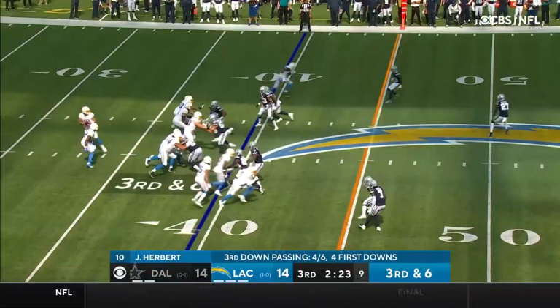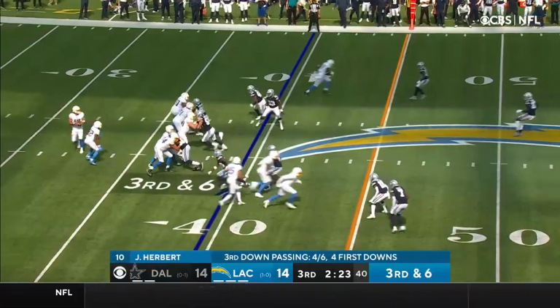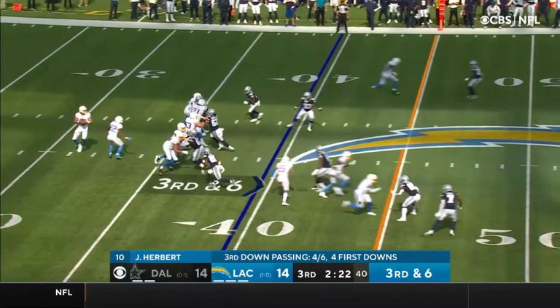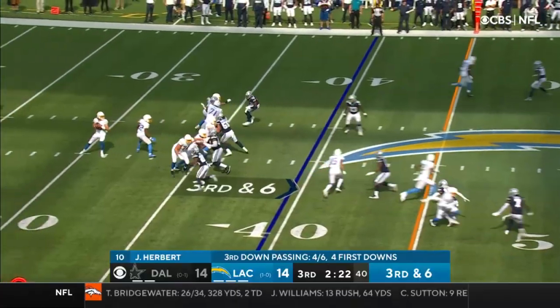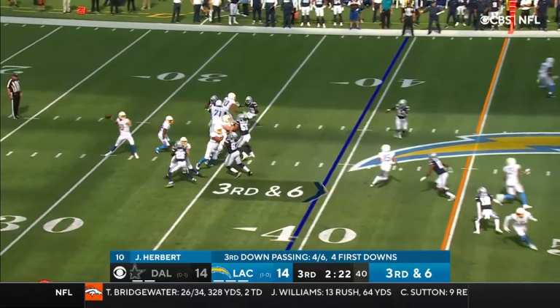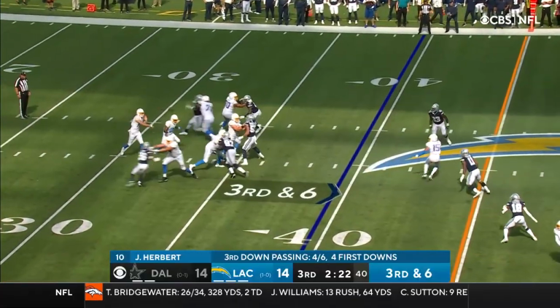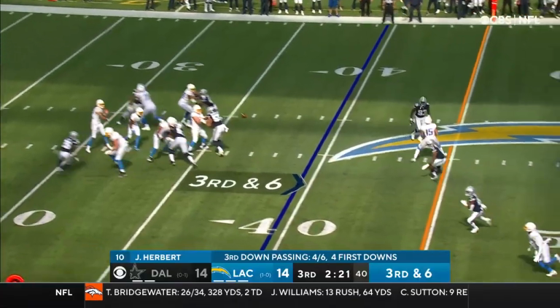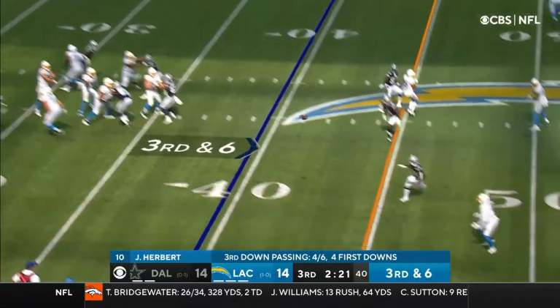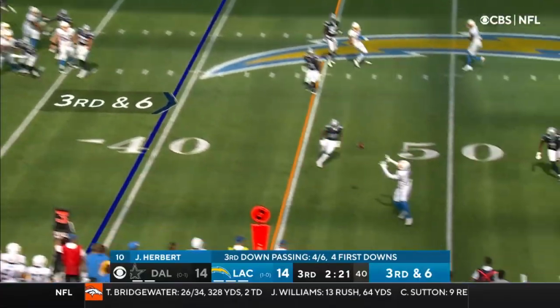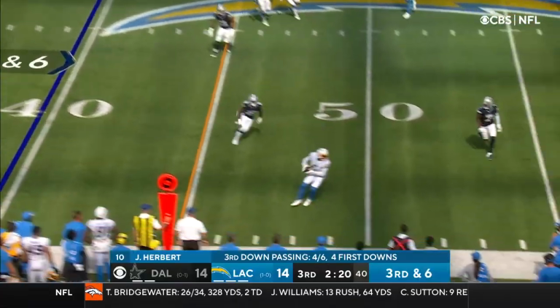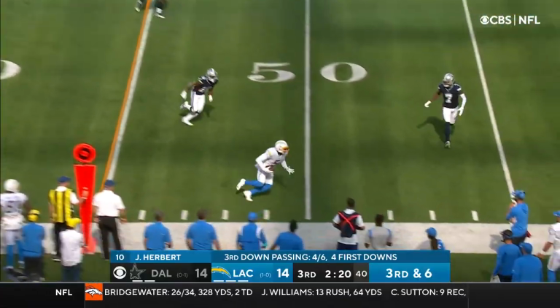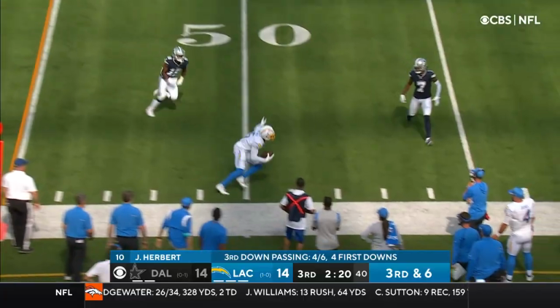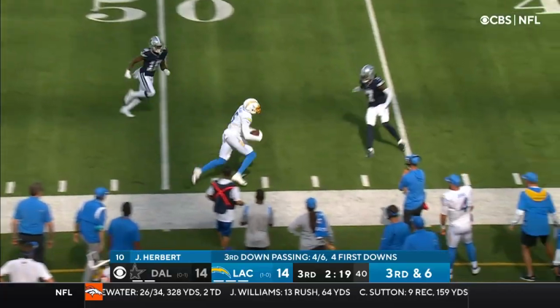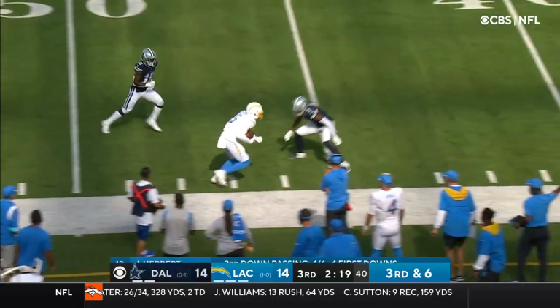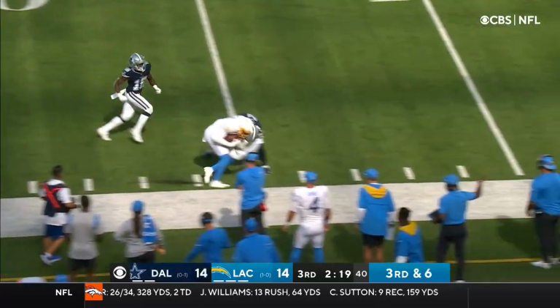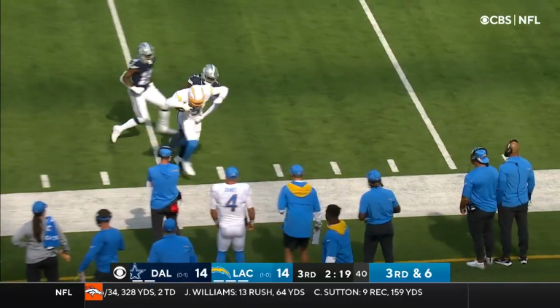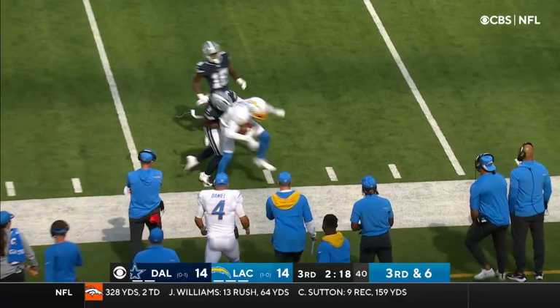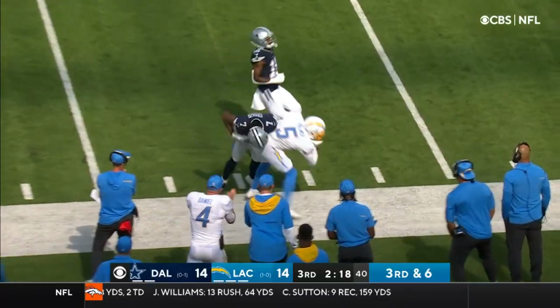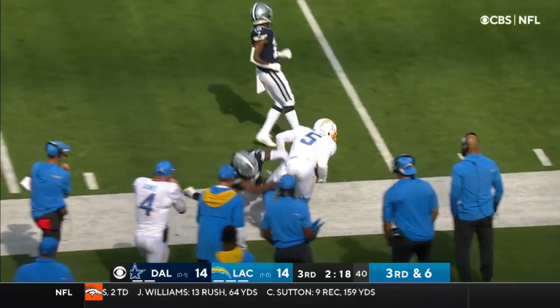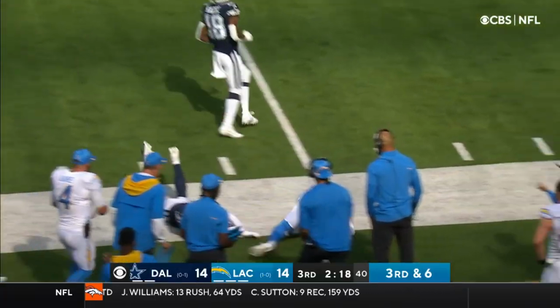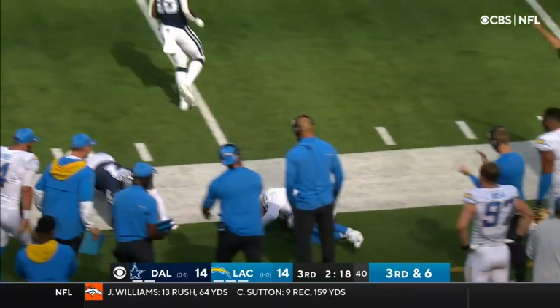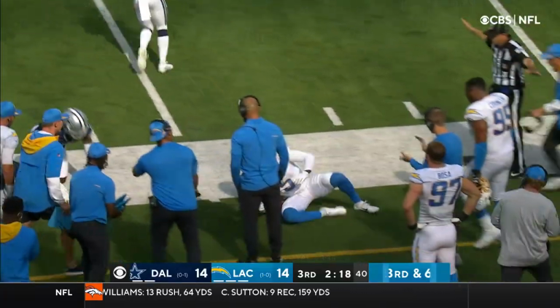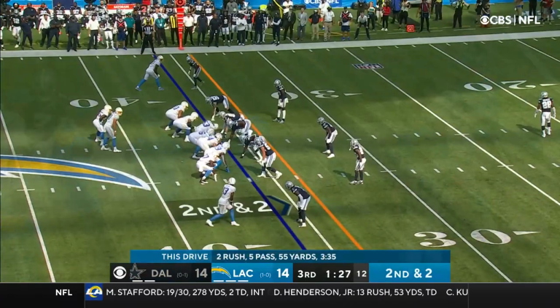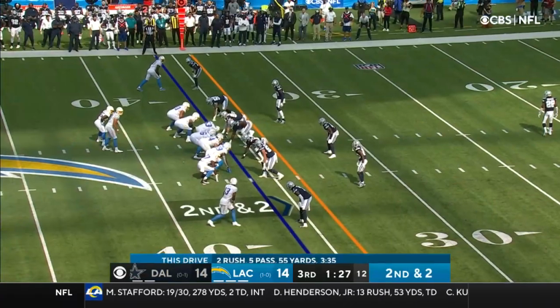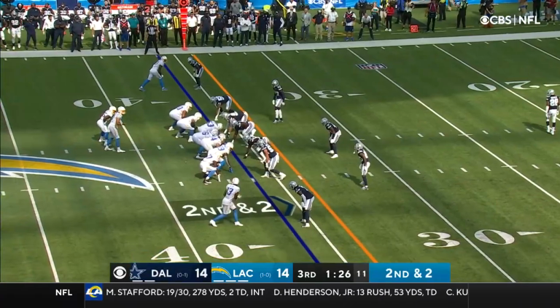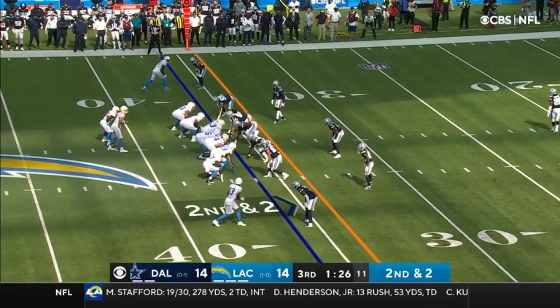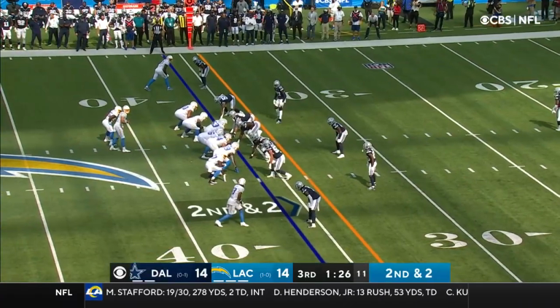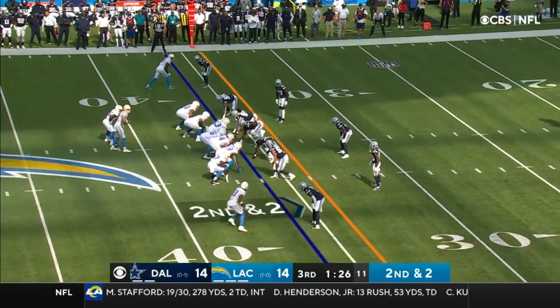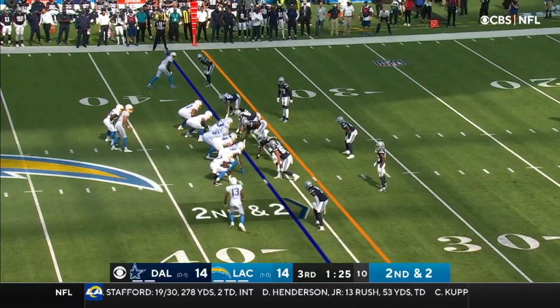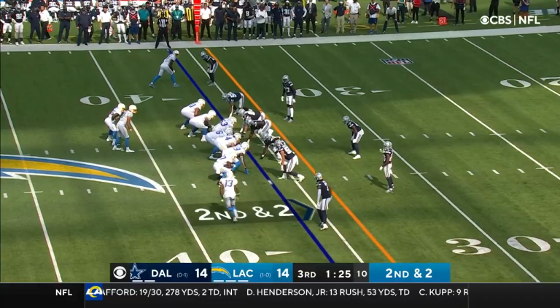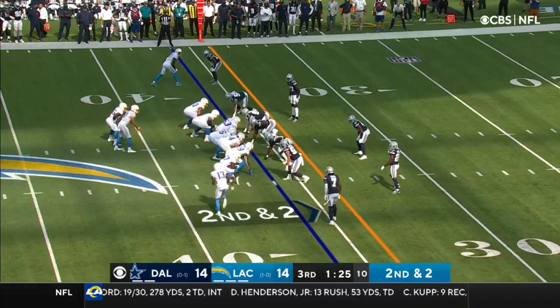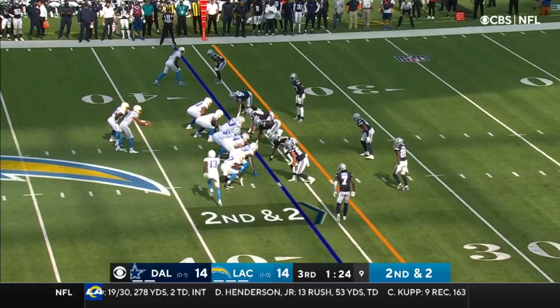Third and six. And they've got the first down with Guyton. That's just a long time for an offensive win.